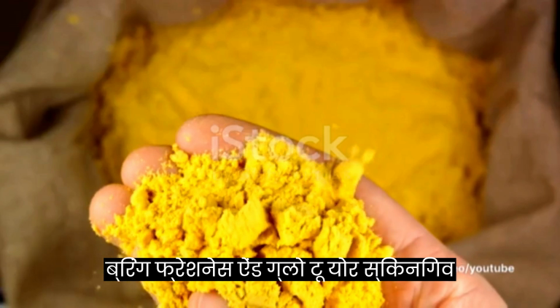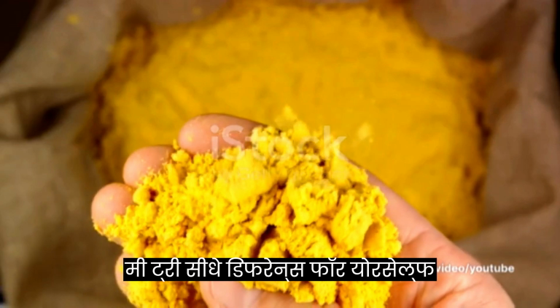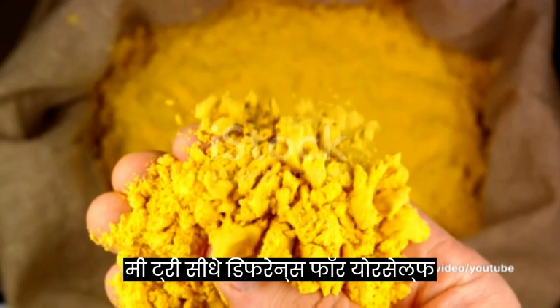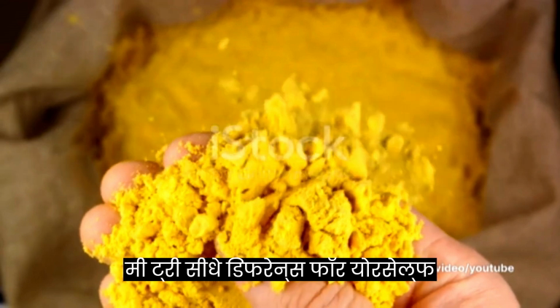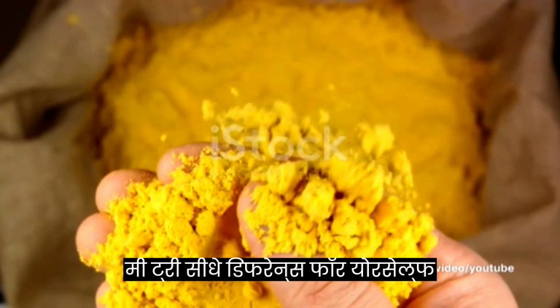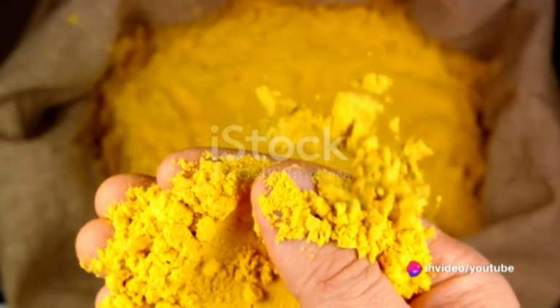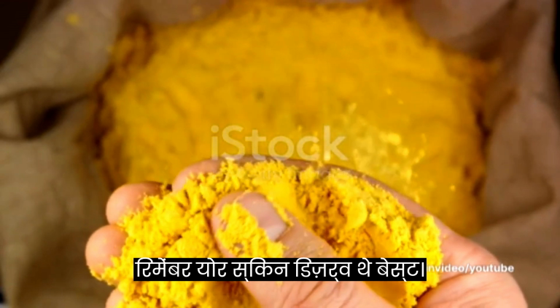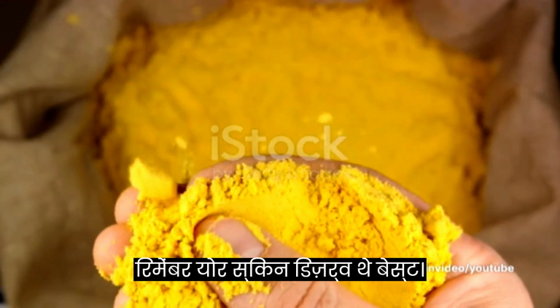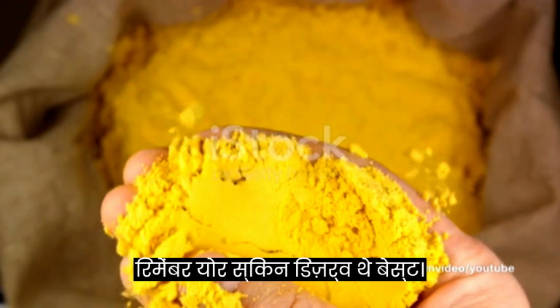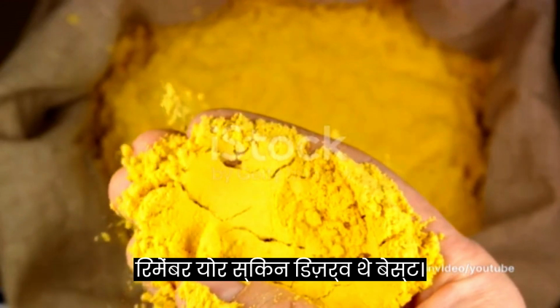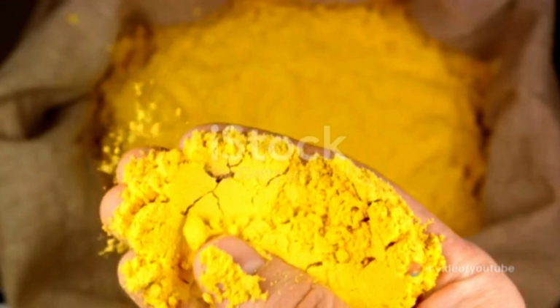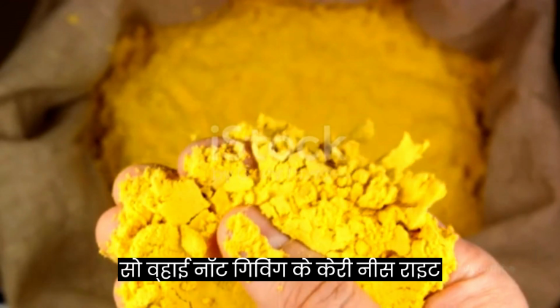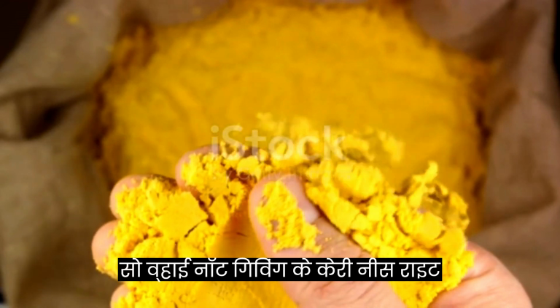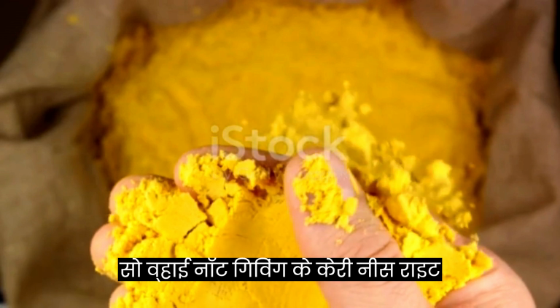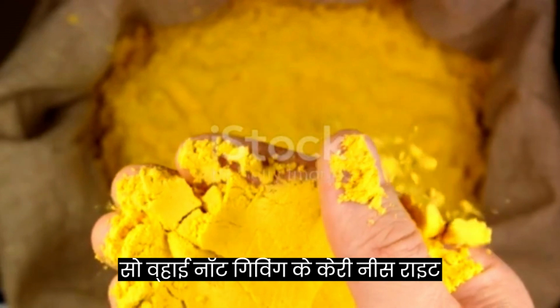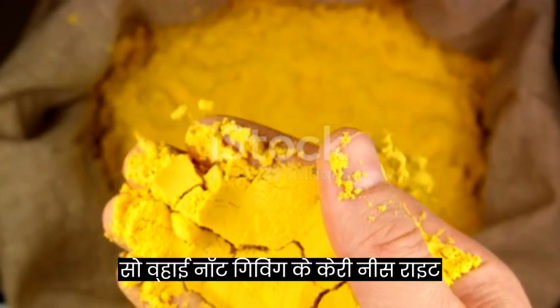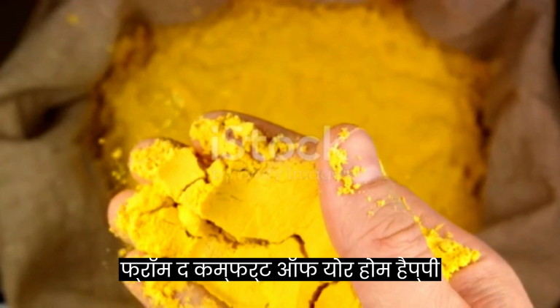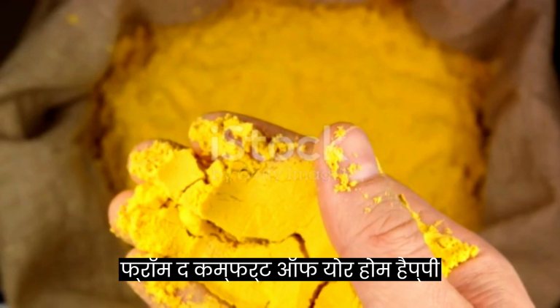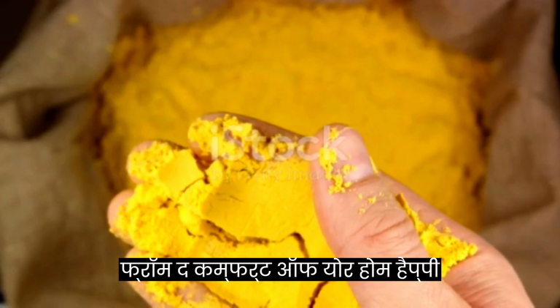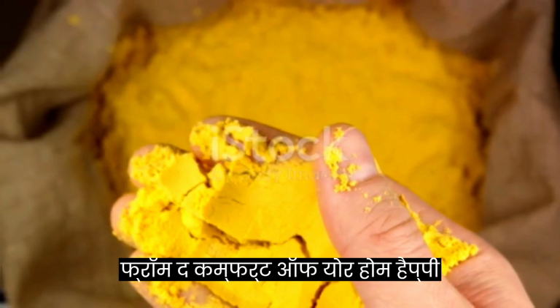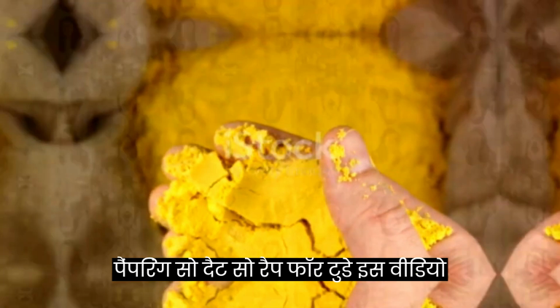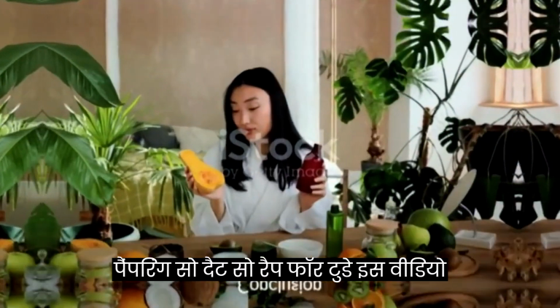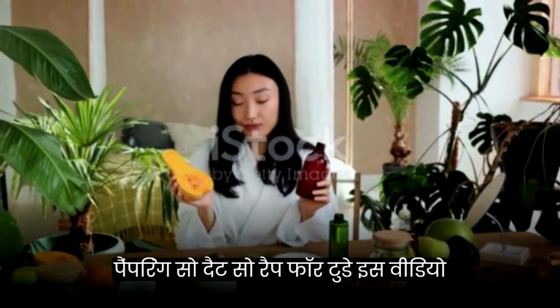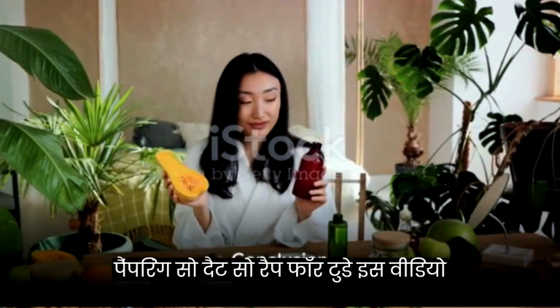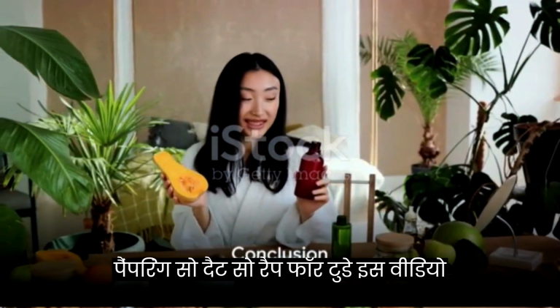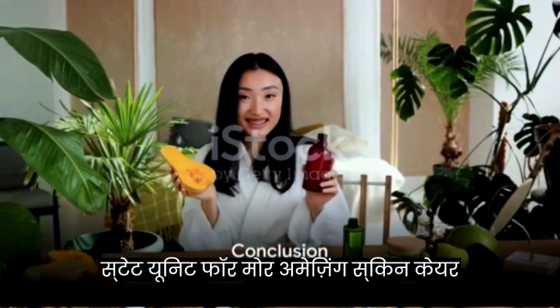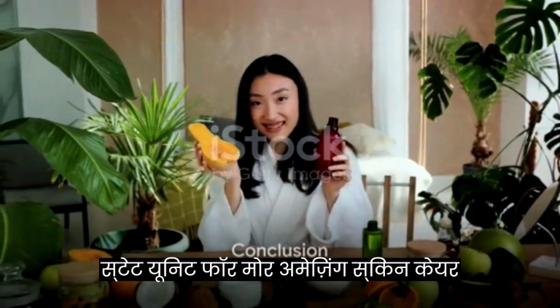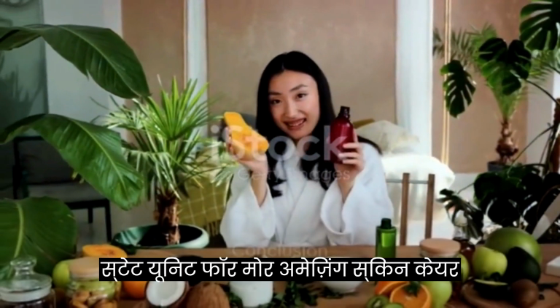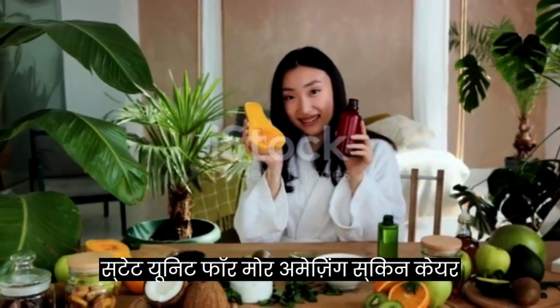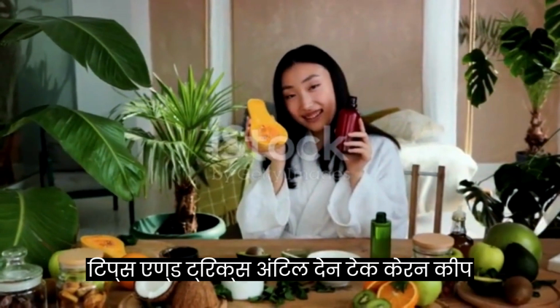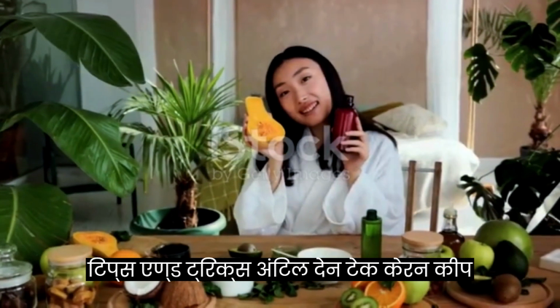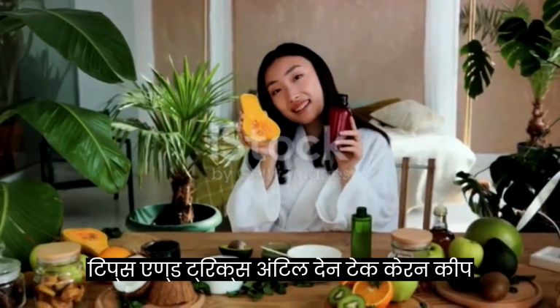Give it a try and see the difference for yourself. Remember, your skin deserves the best, so why not give it the care it needs right from the comfort of your home? Happy pampering! So that's a wrap for today's video. Stay tuned for more amazing skincare tips and tricks. Until then, take care and keep glowing.